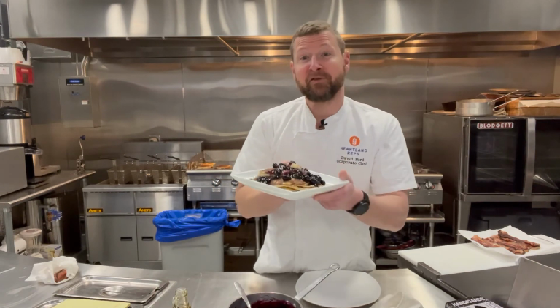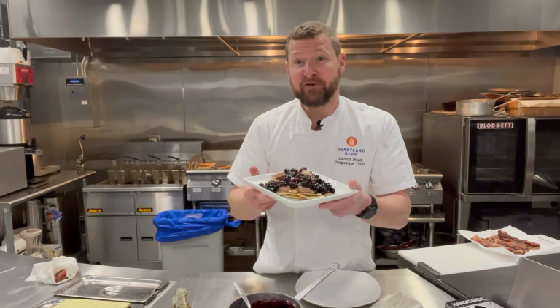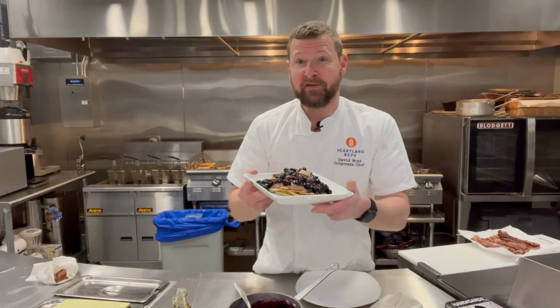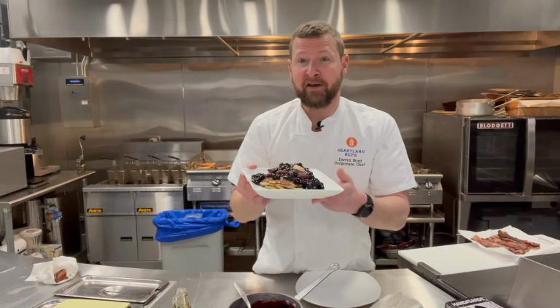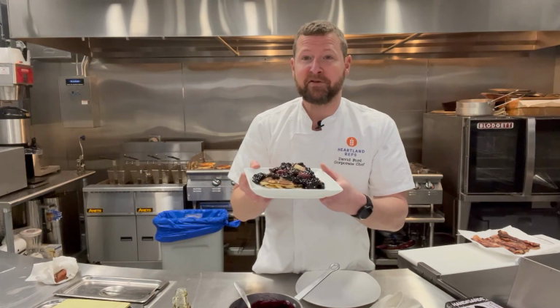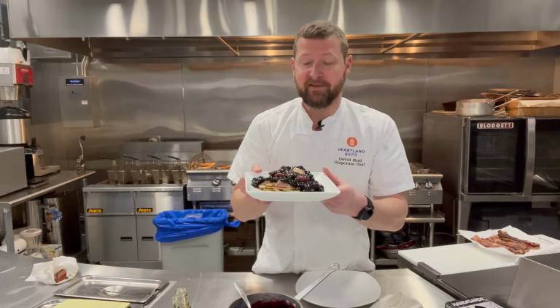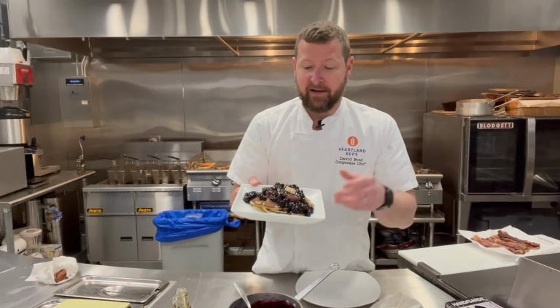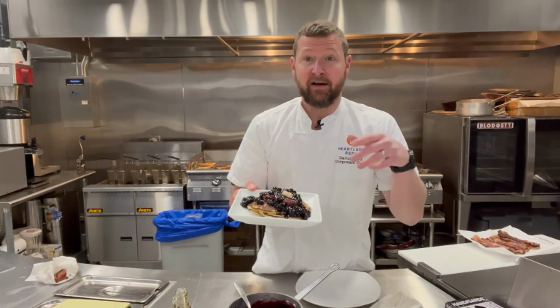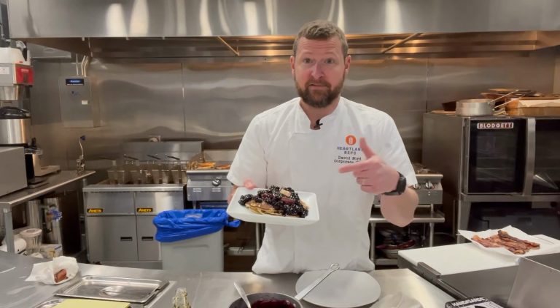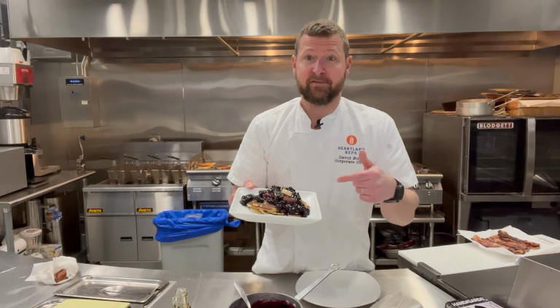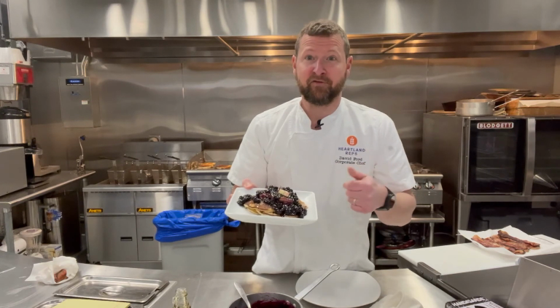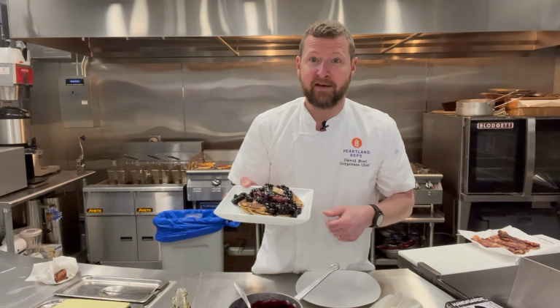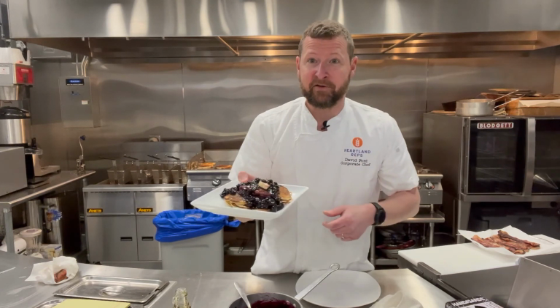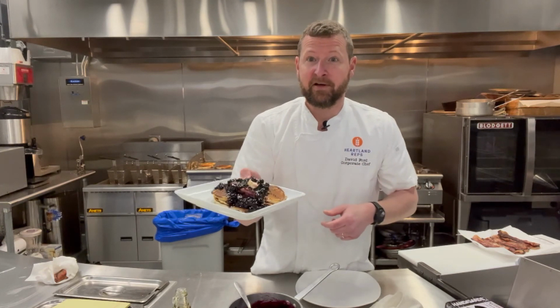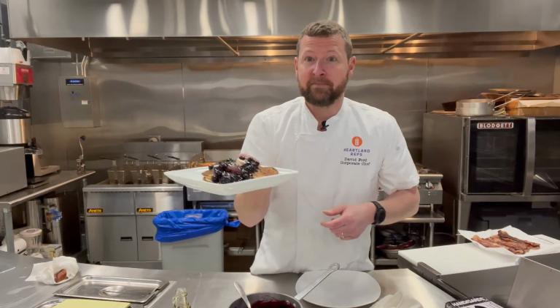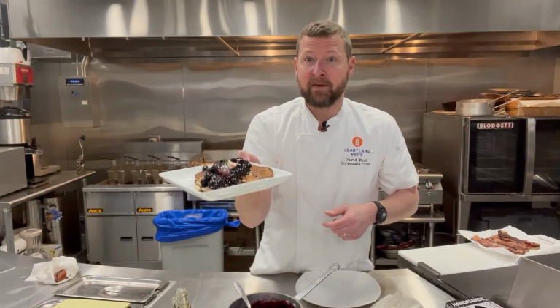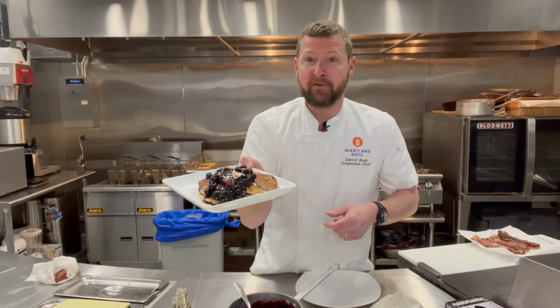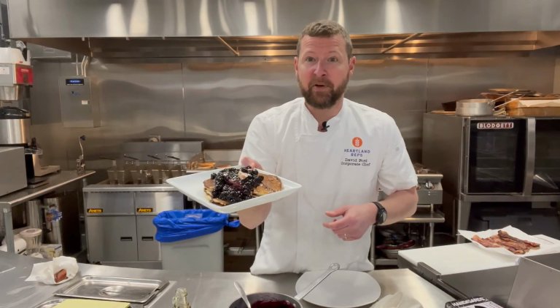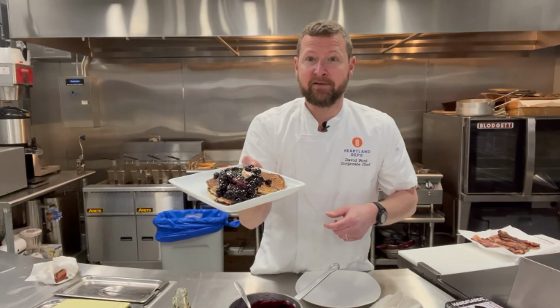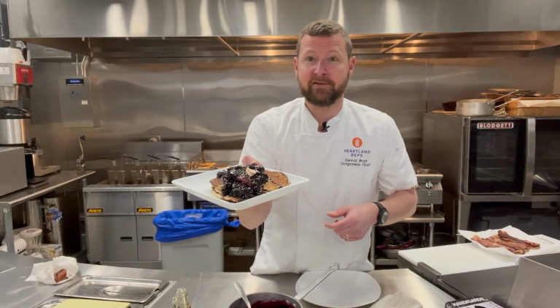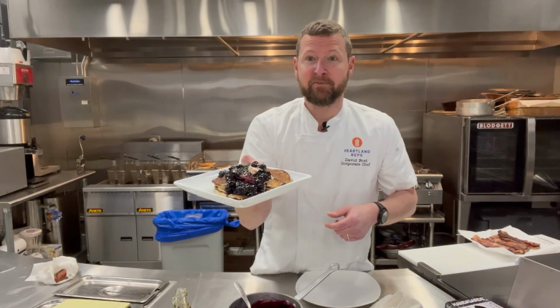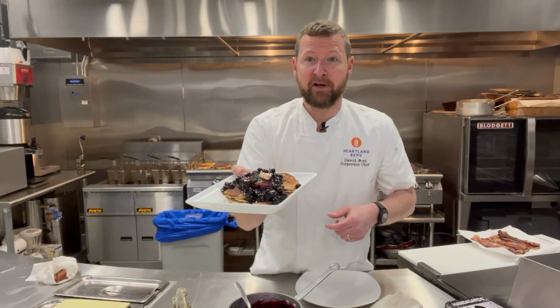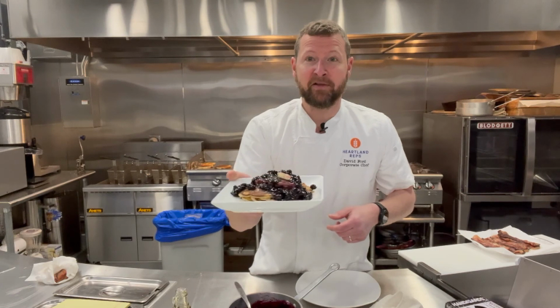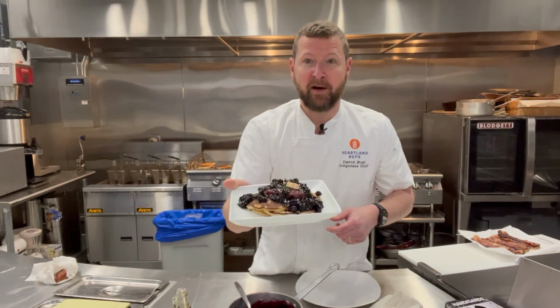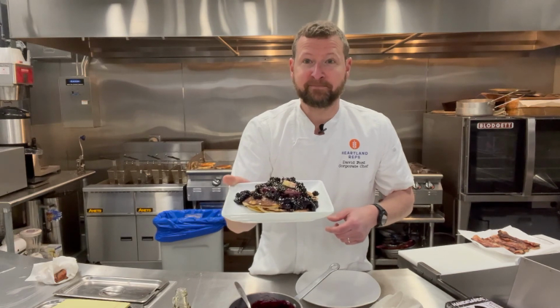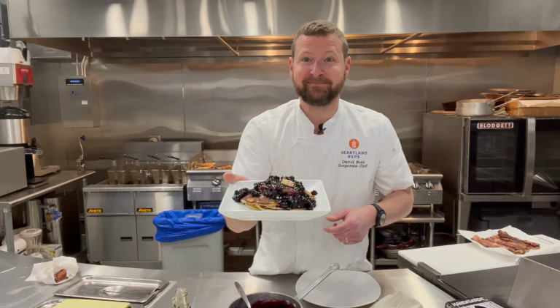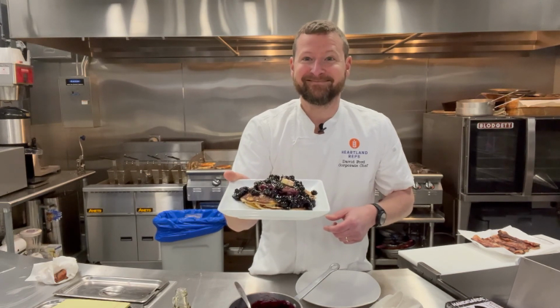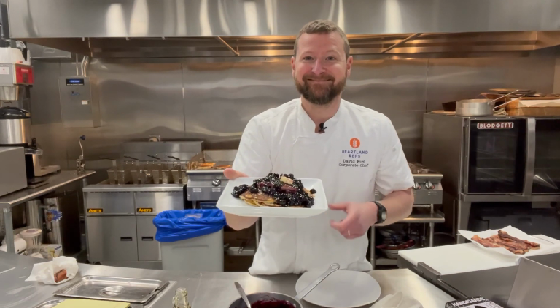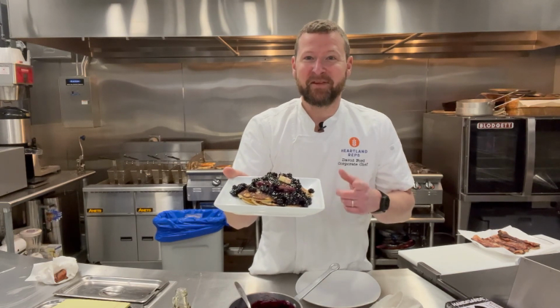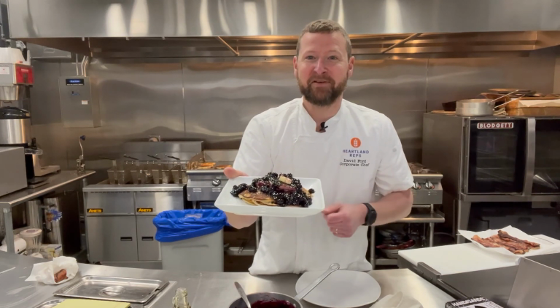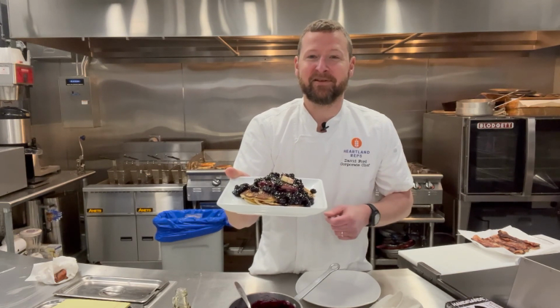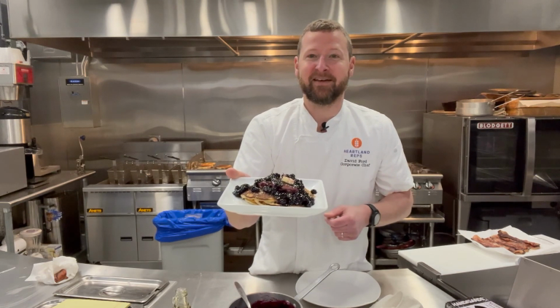Thank you for joining us on Heartland Hangover today. This will fix the hangover — ricotta pancakes with blueberry and lemon compote. We'll see you next week. Thank you.